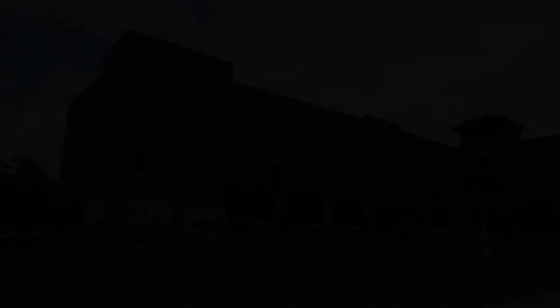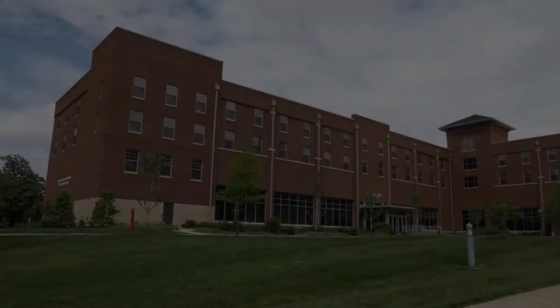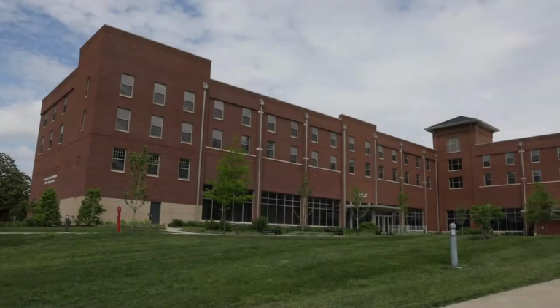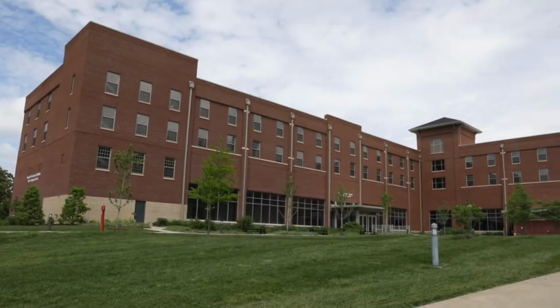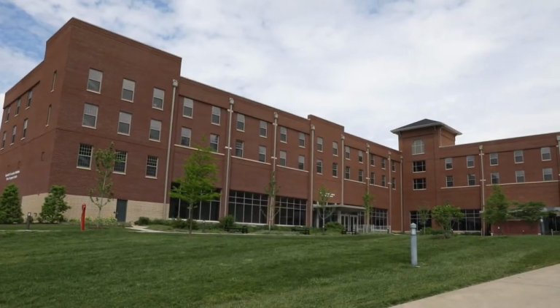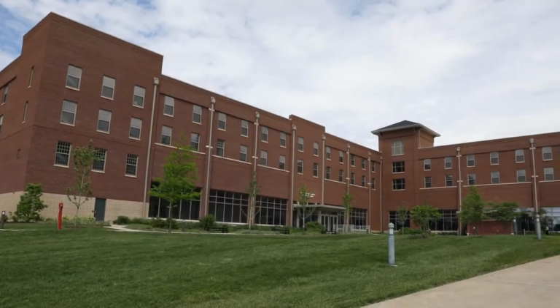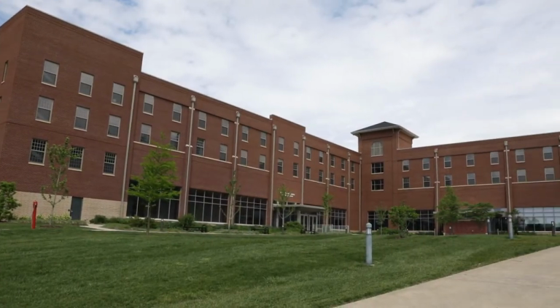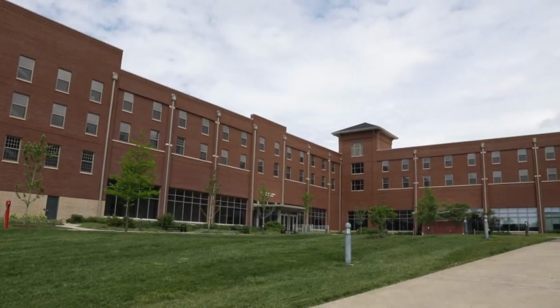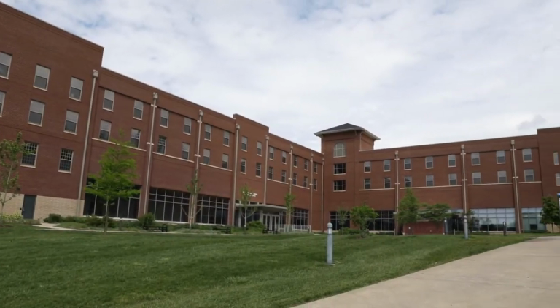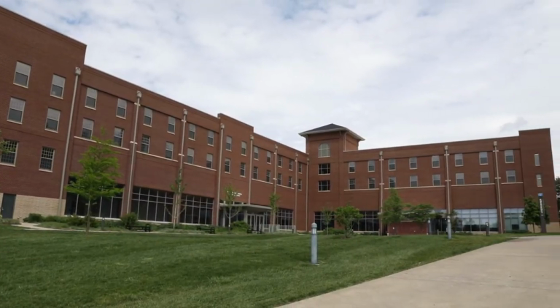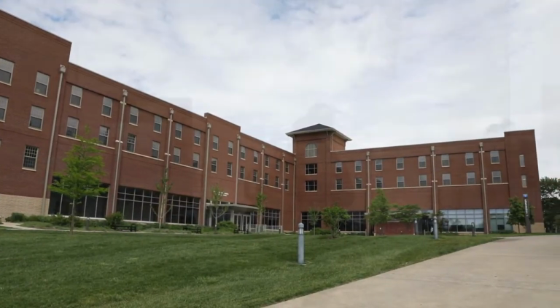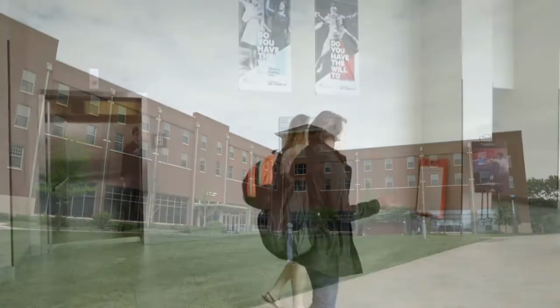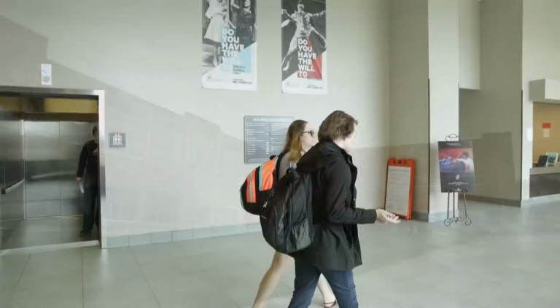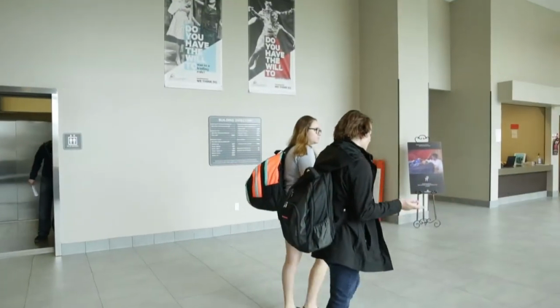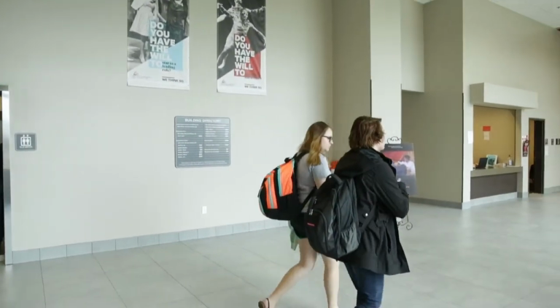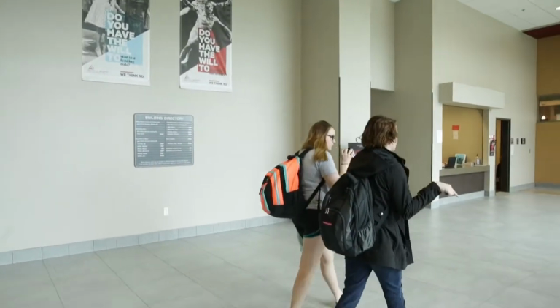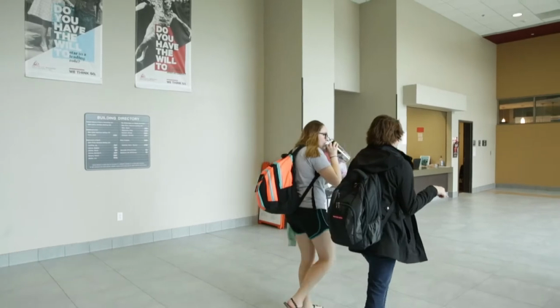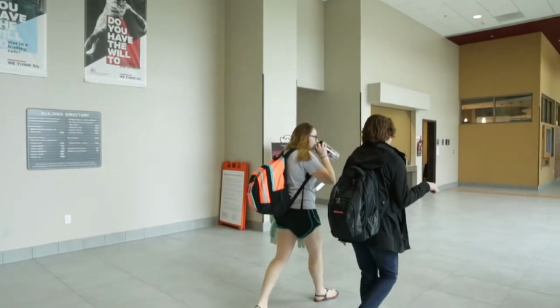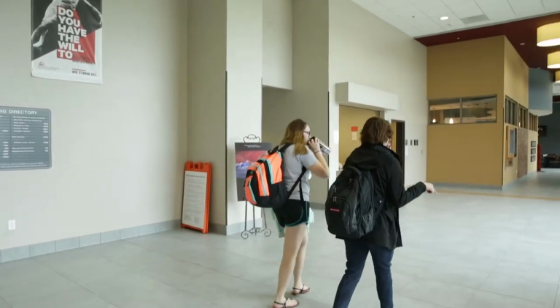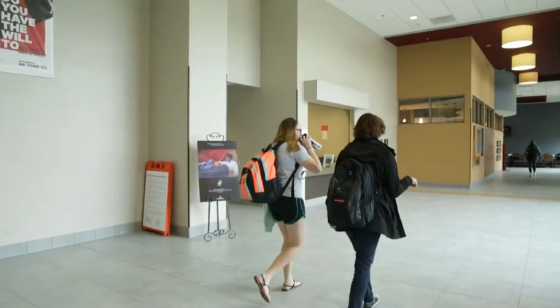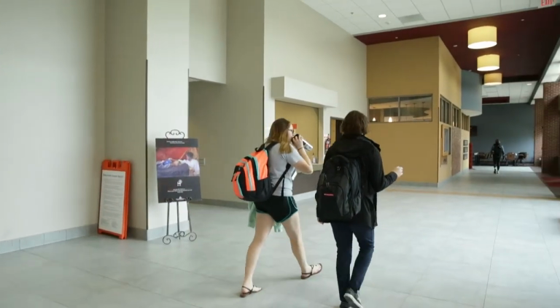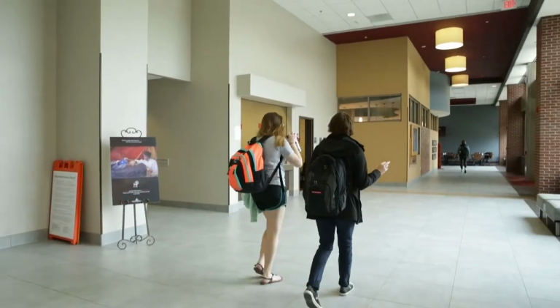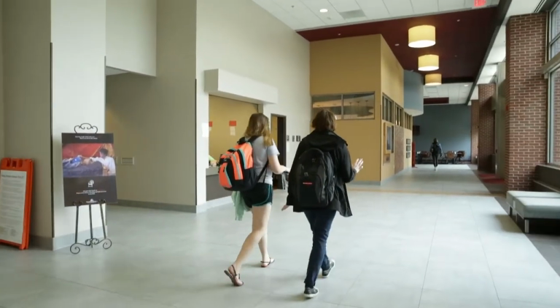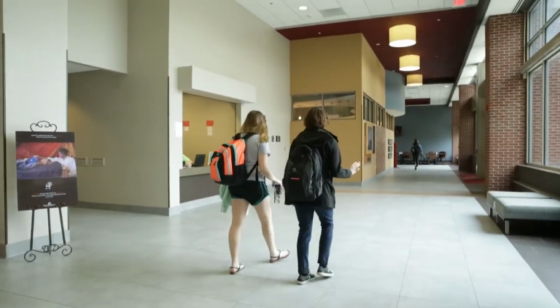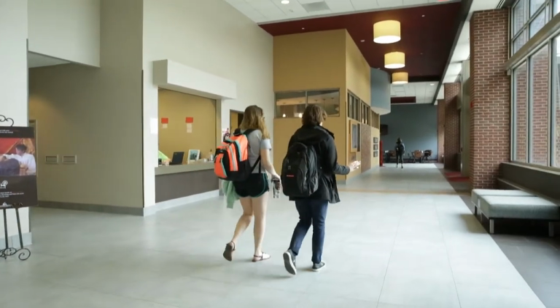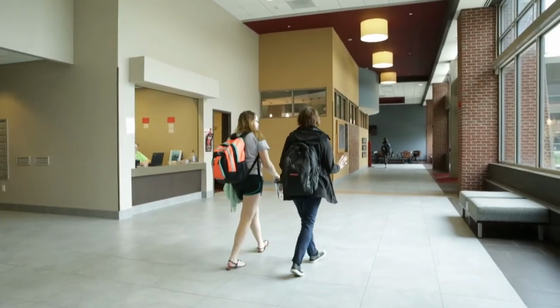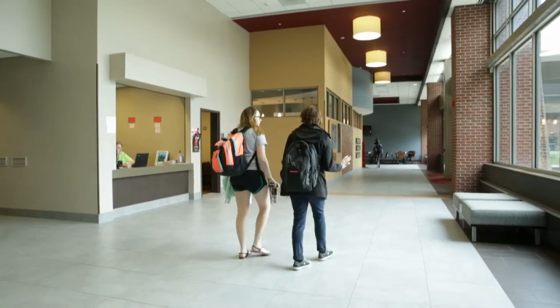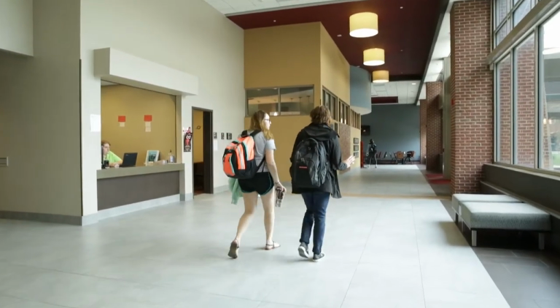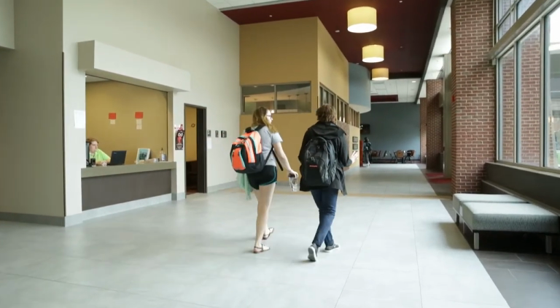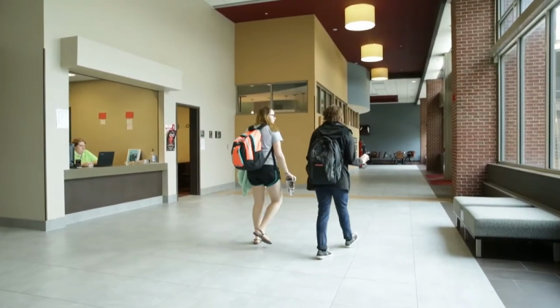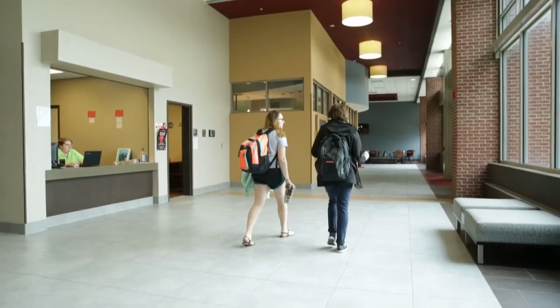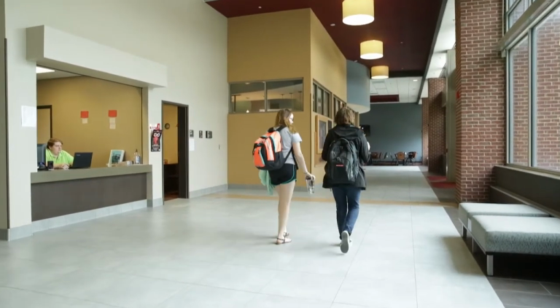Welcome to the Dobbins River Campus Center. Opened in 2014, Dobbins is home to many Visual and Performing Arts students. You can live here regardless of your major.